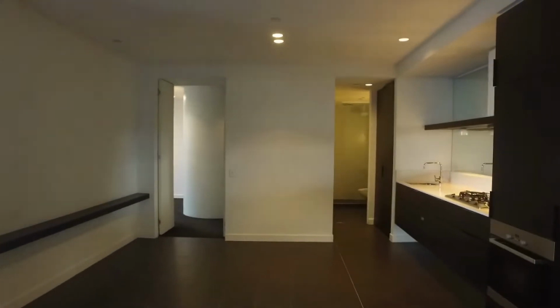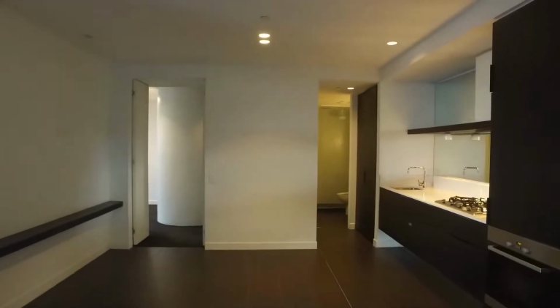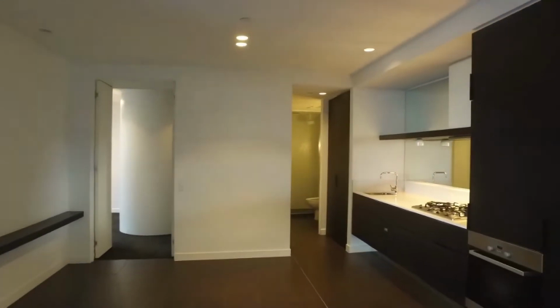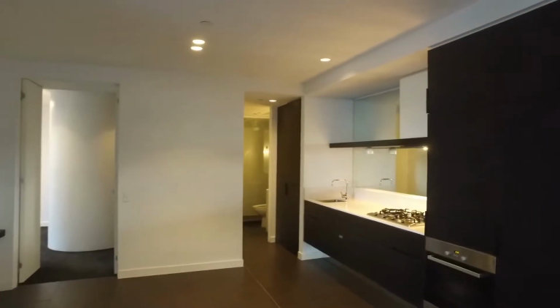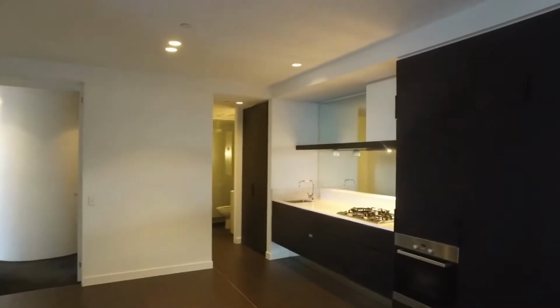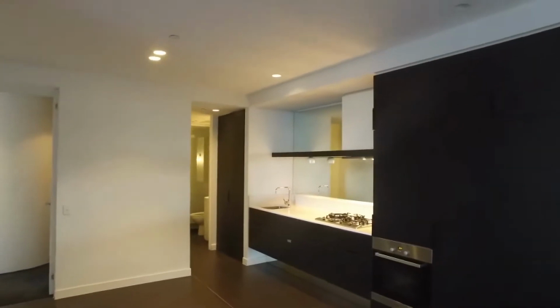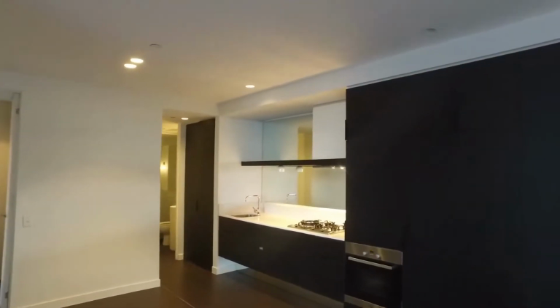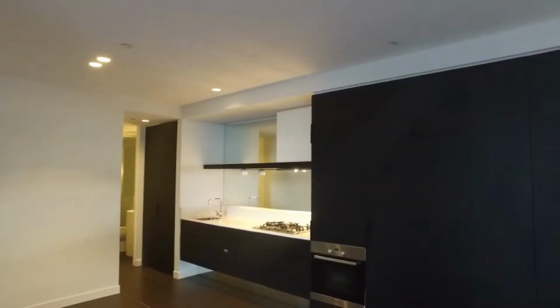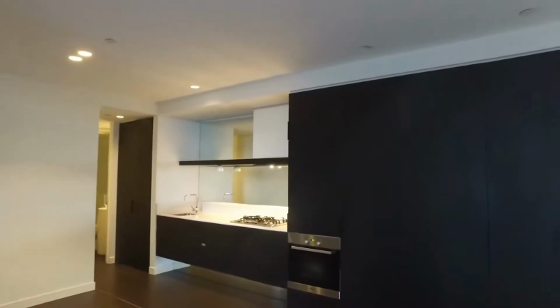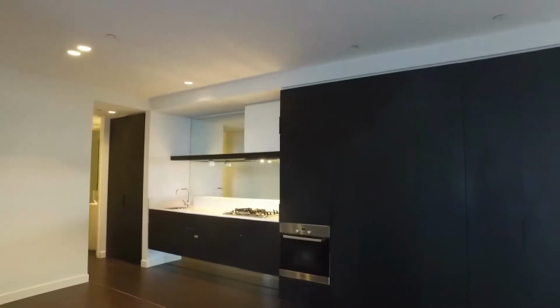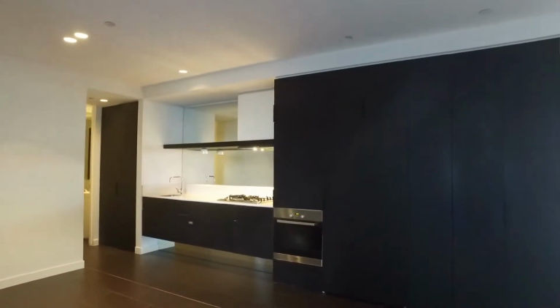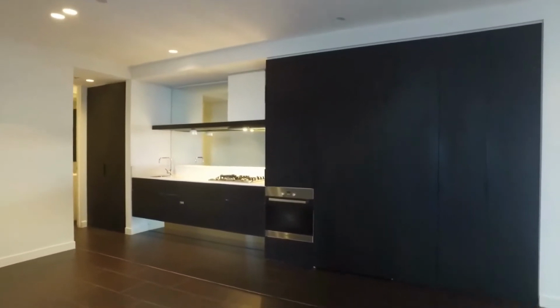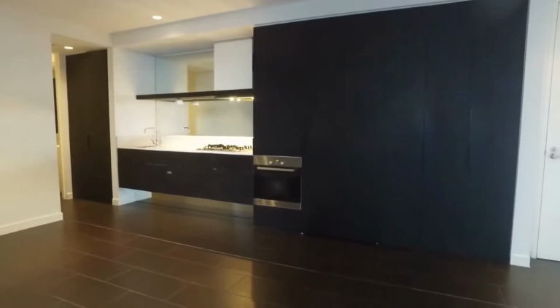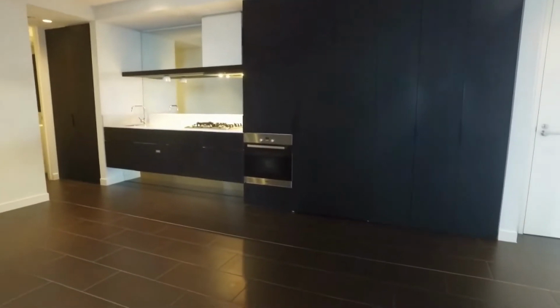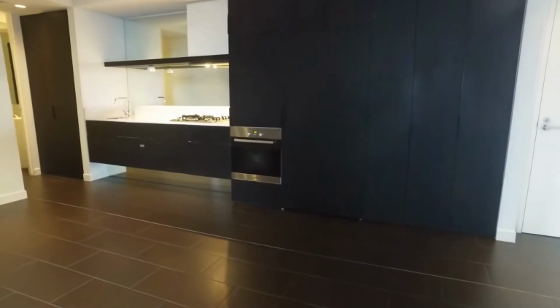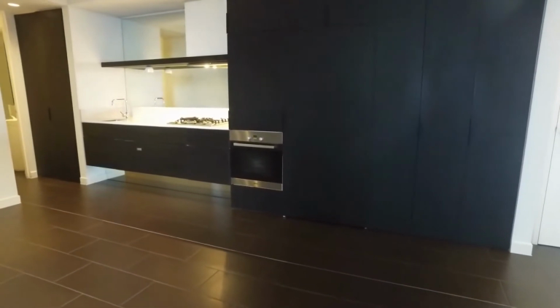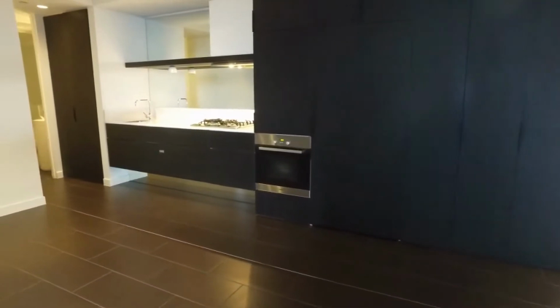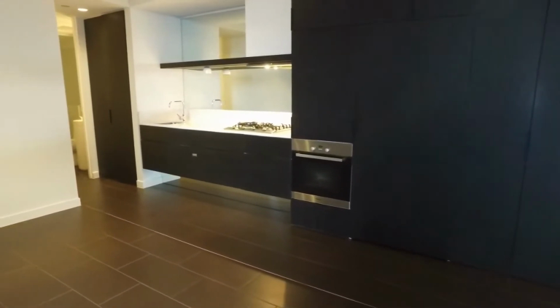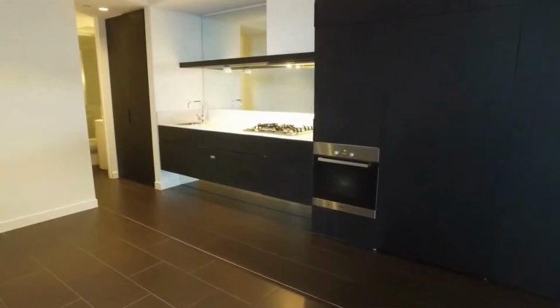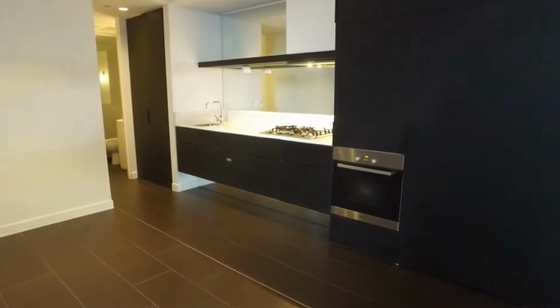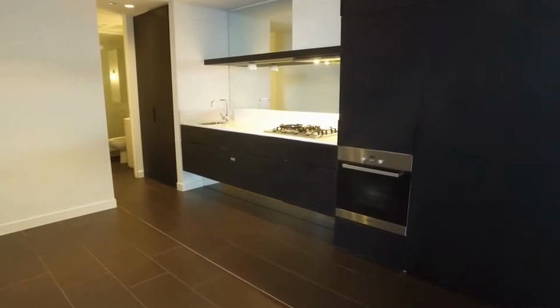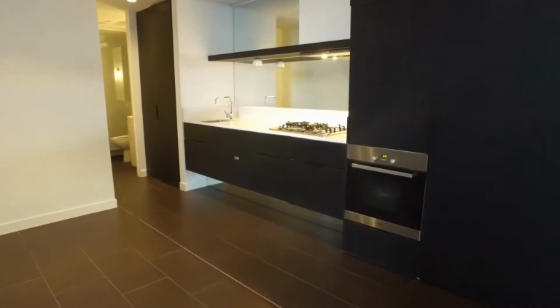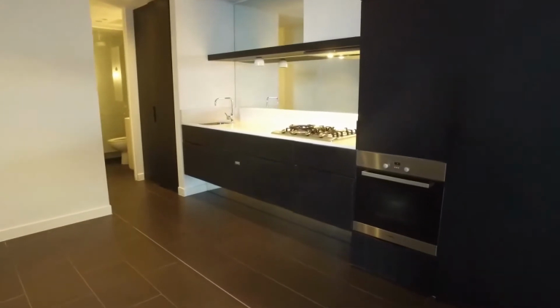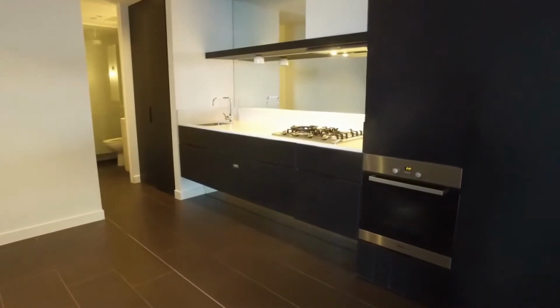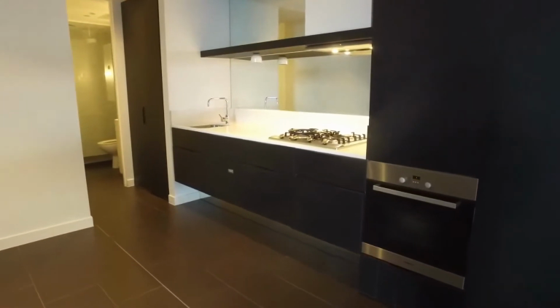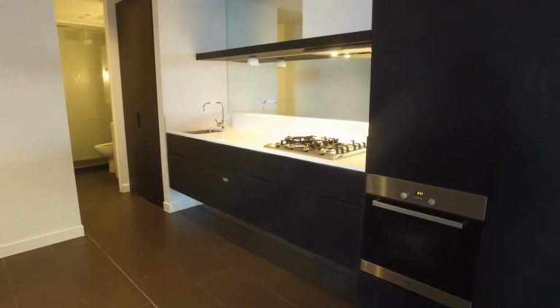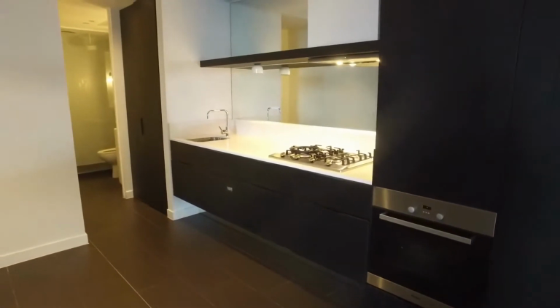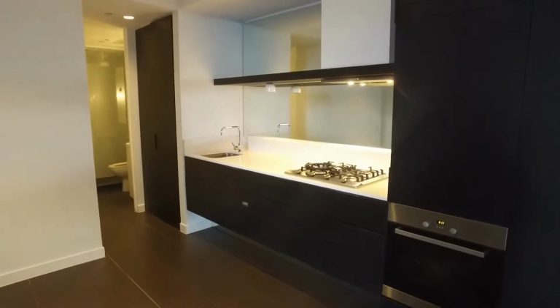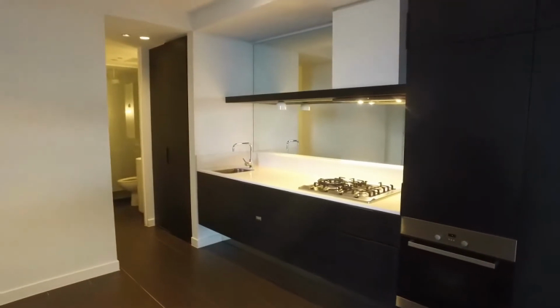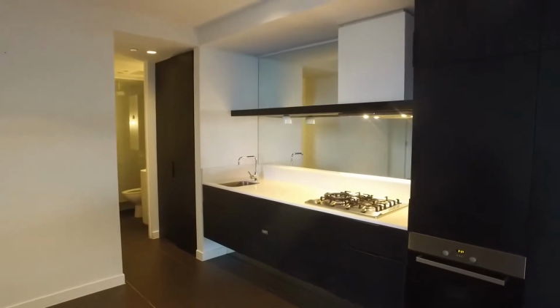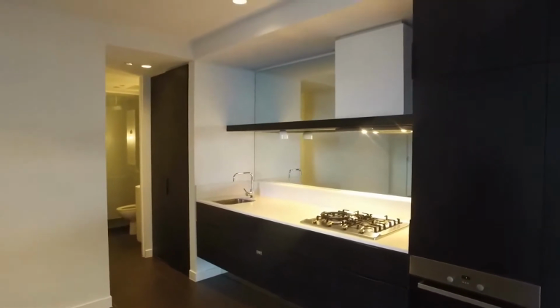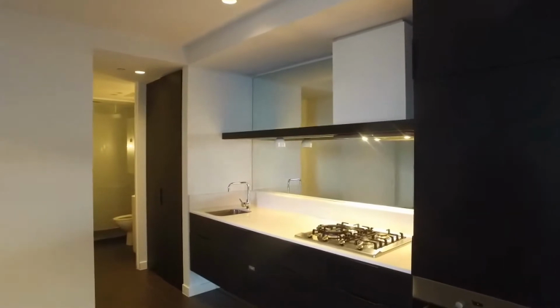The kitchen has plenty of cupboard space, an integrated fridge cupboard, integrated dishwasher, stainless steel appliances and gas cooking.